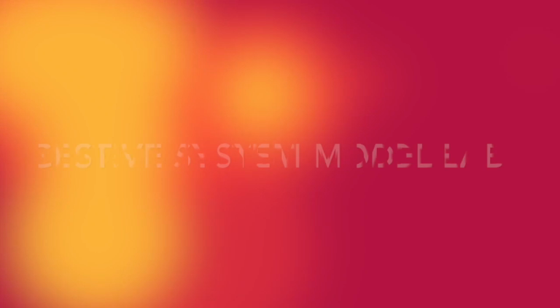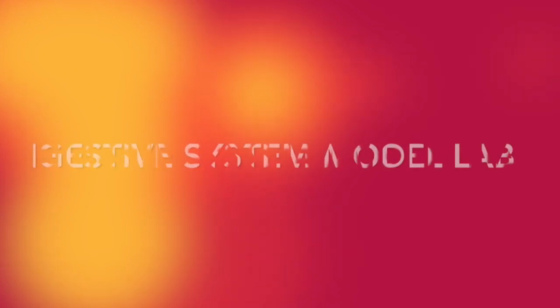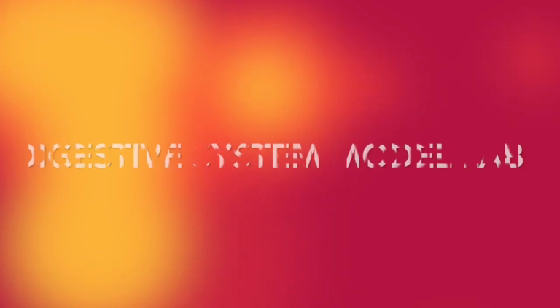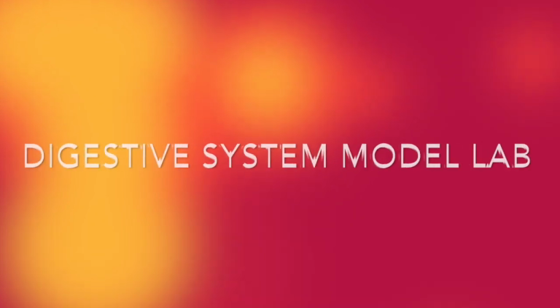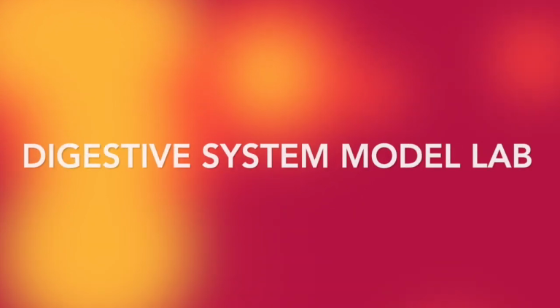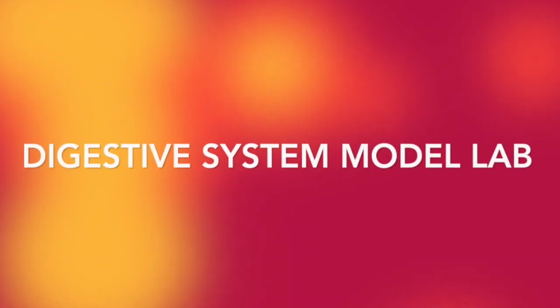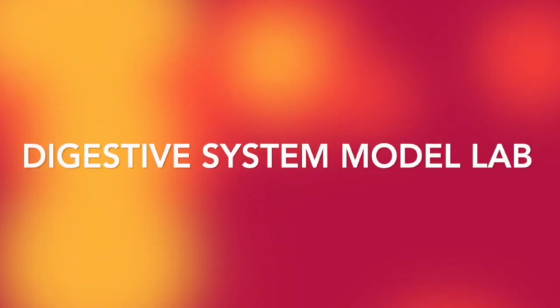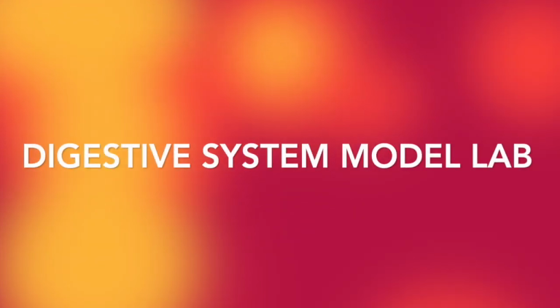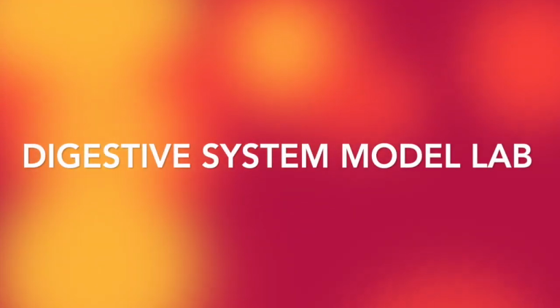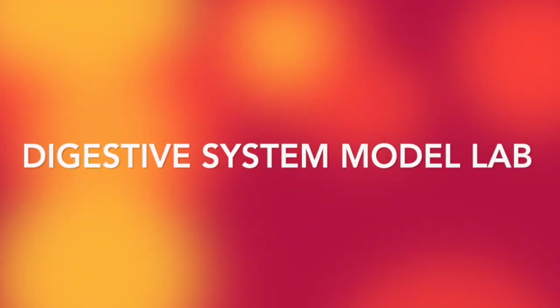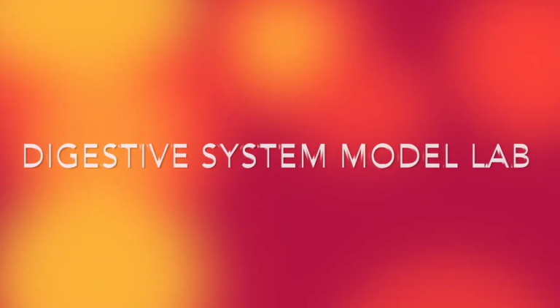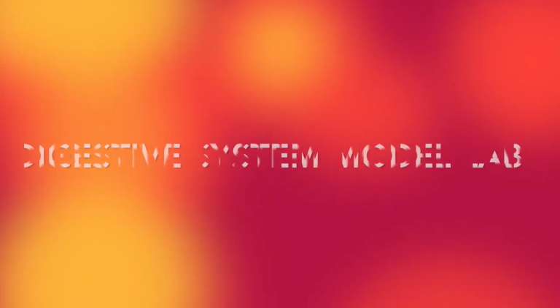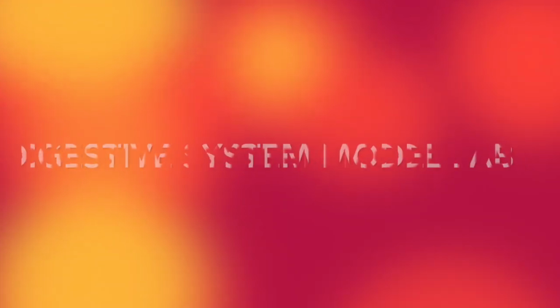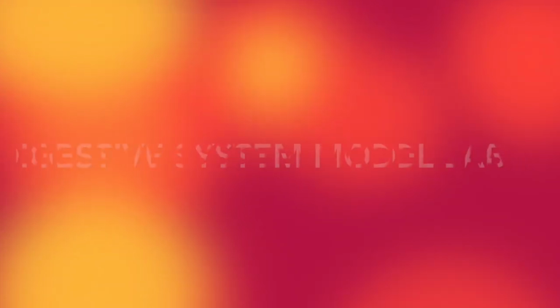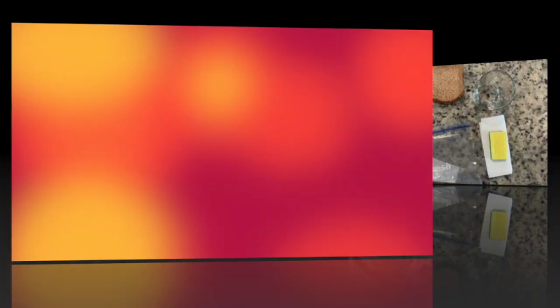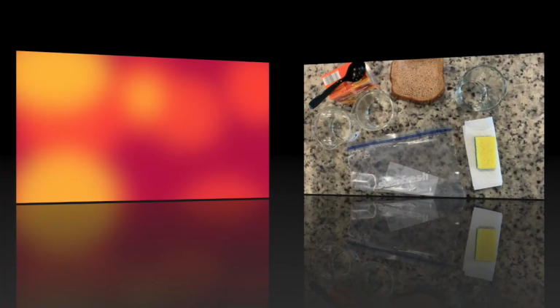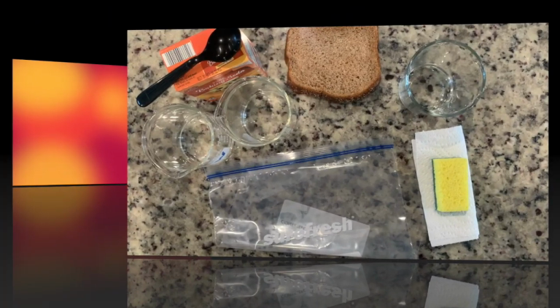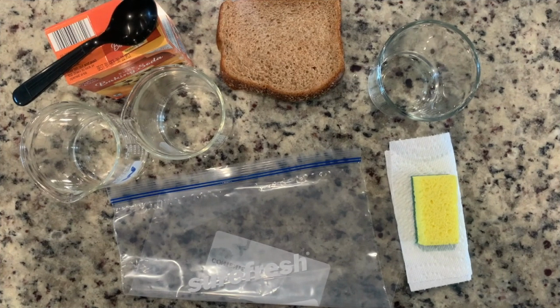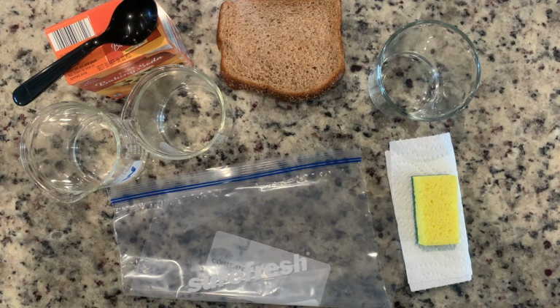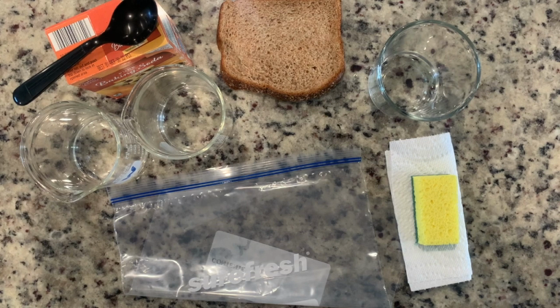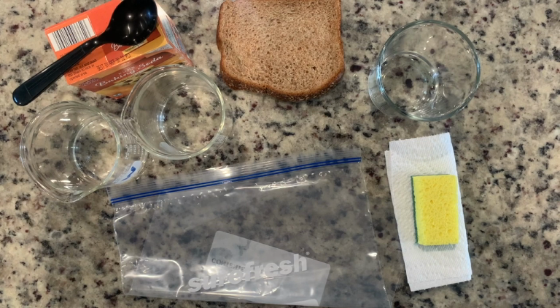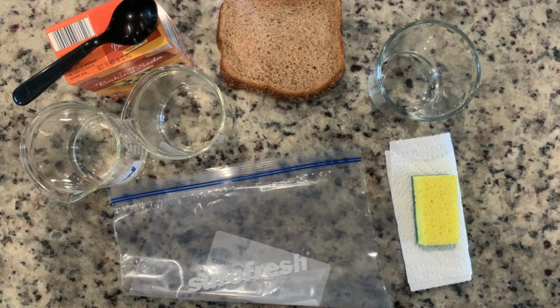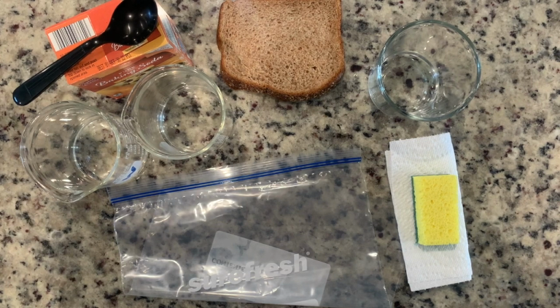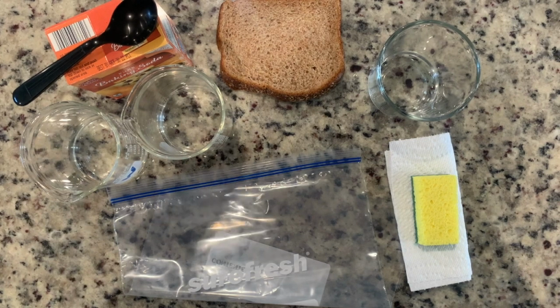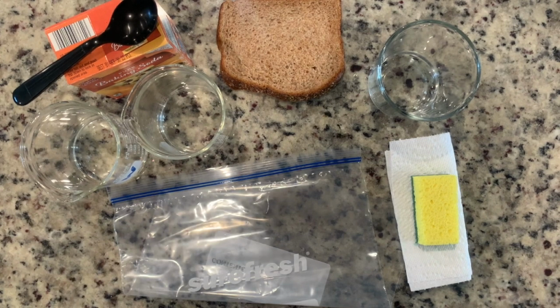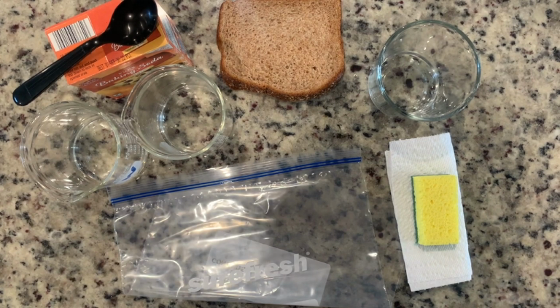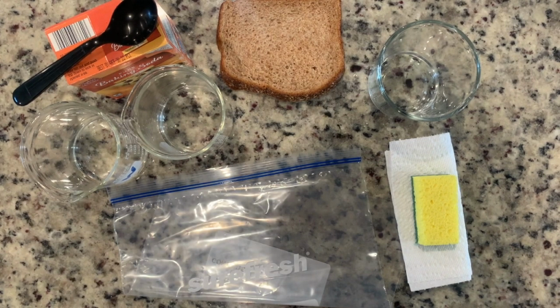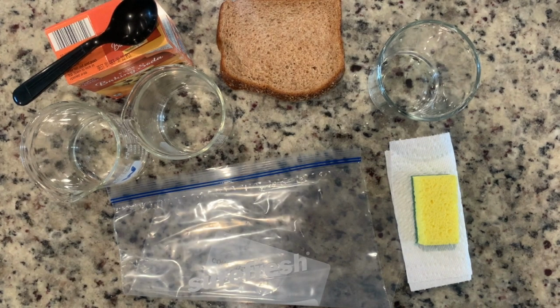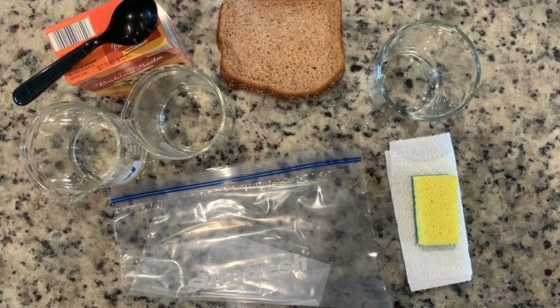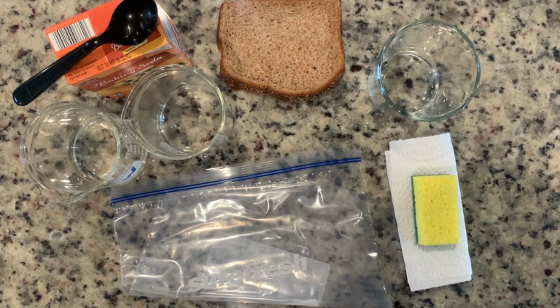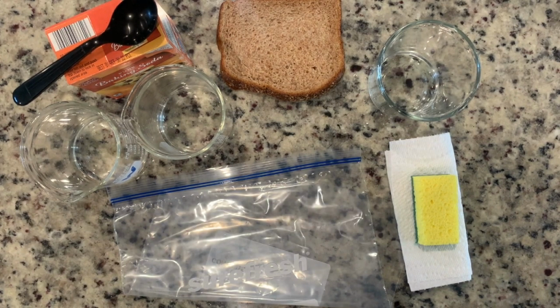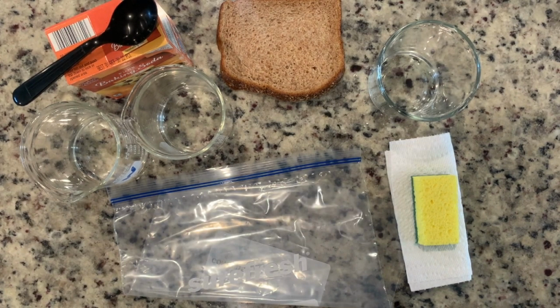Welcome to our digestive system model lab: digestion in a bag. Let's go ahead and get started with the model.